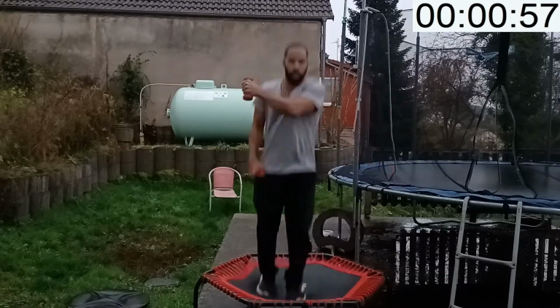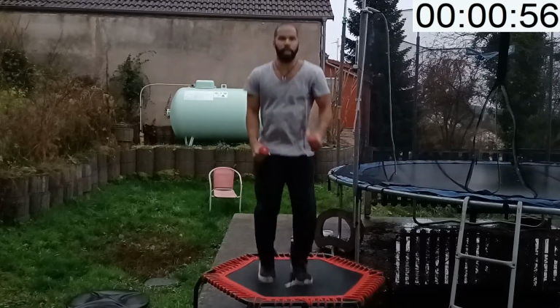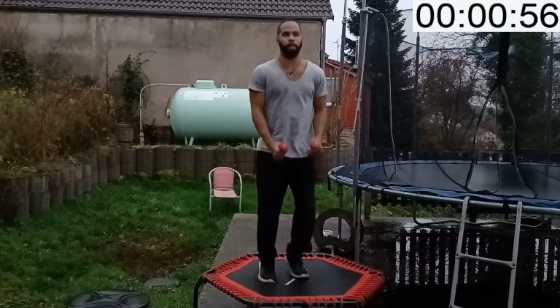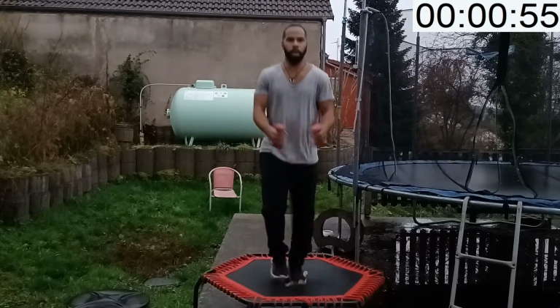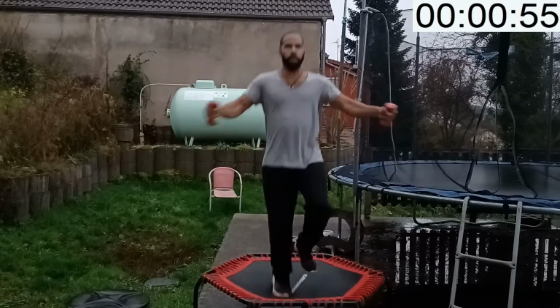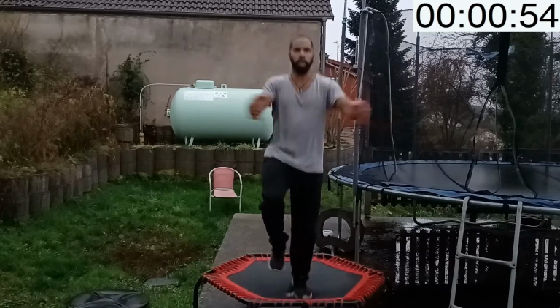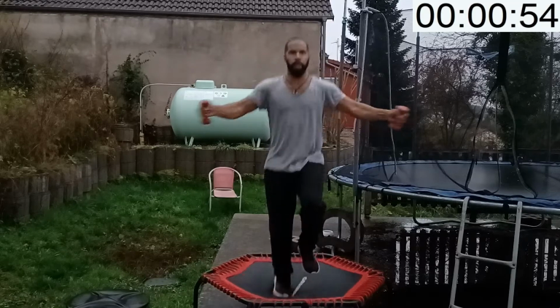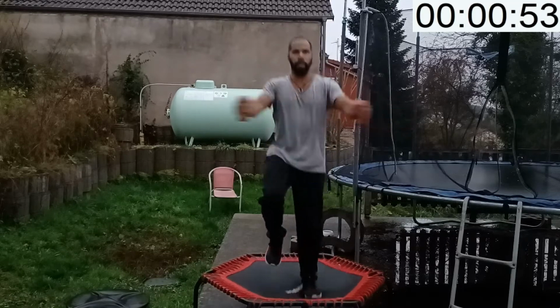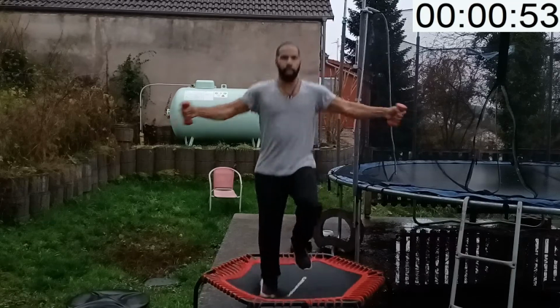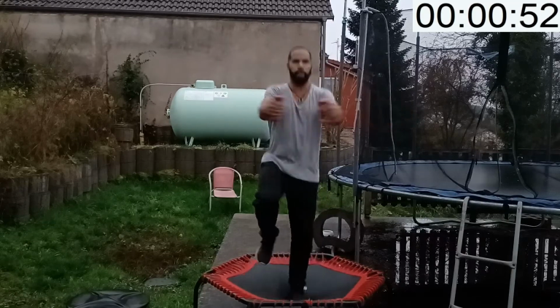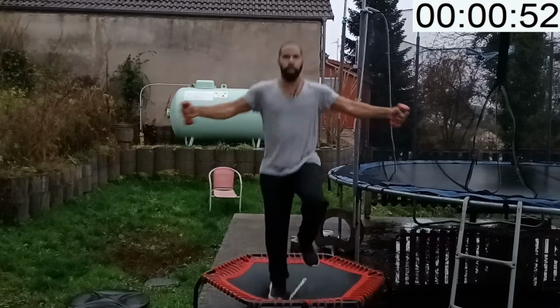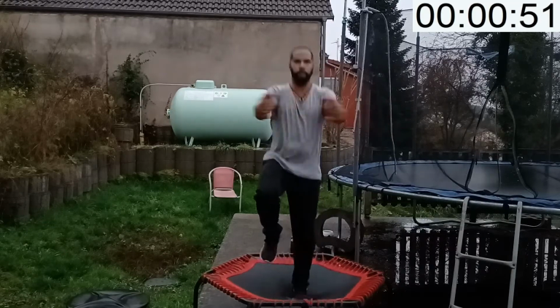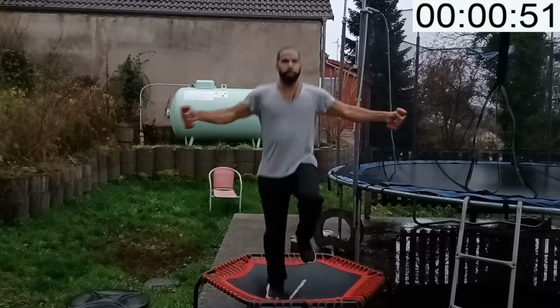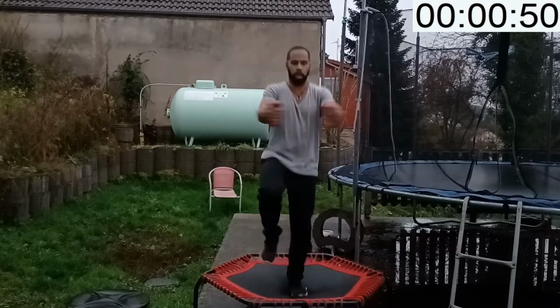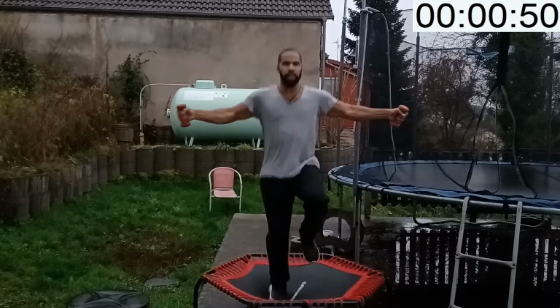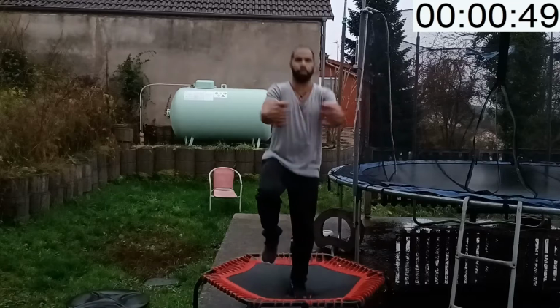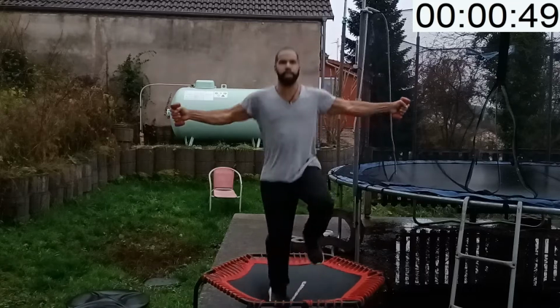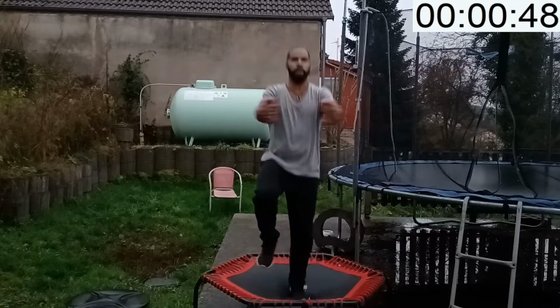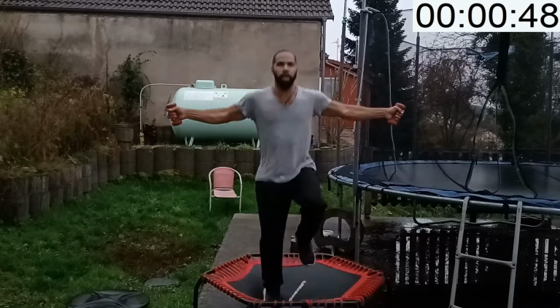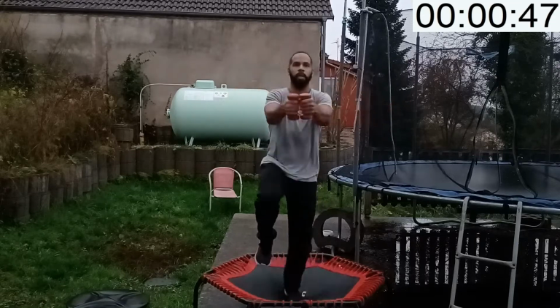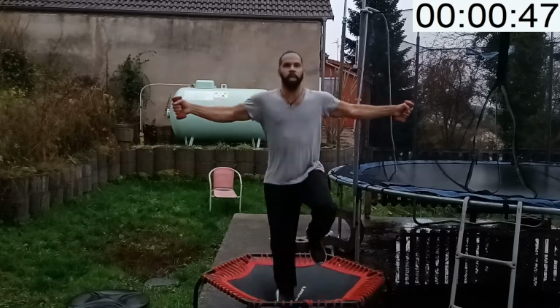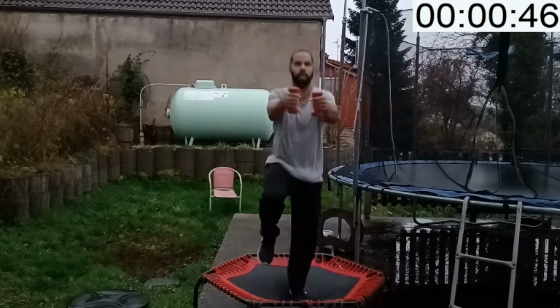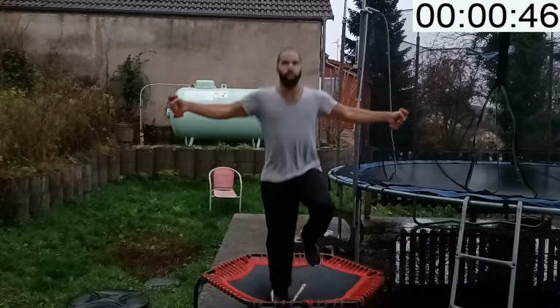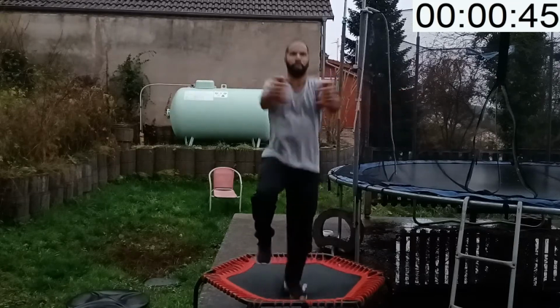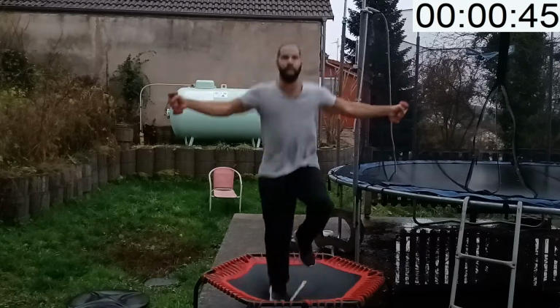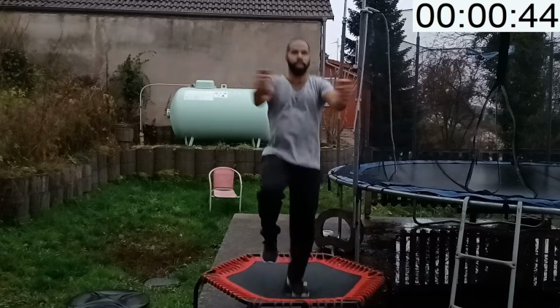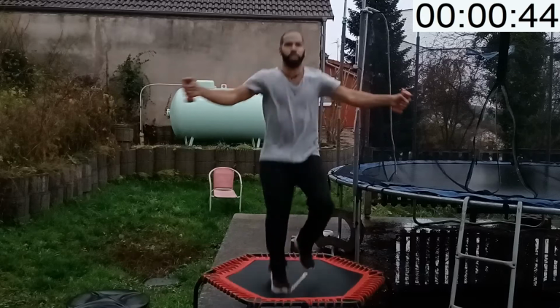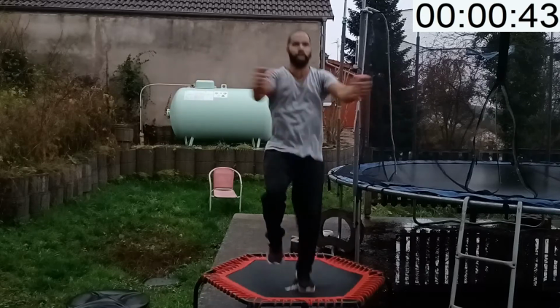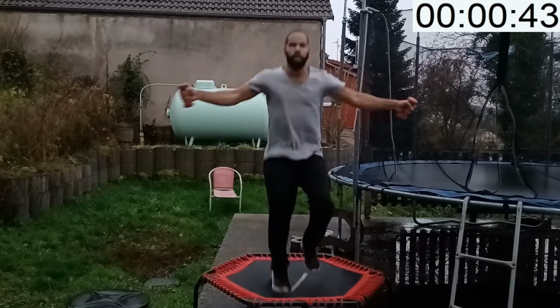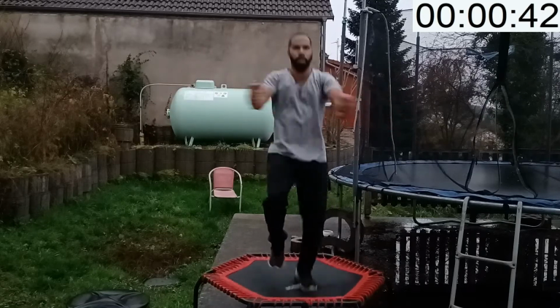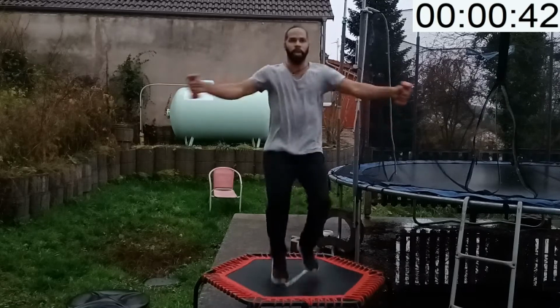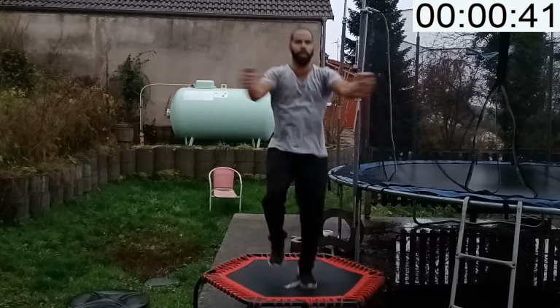All right, this time we're going to run — jogging in place. You're going to fly into a chest stretch.